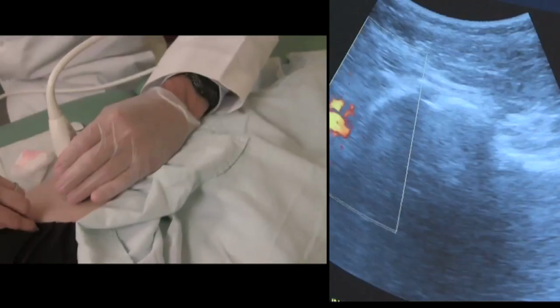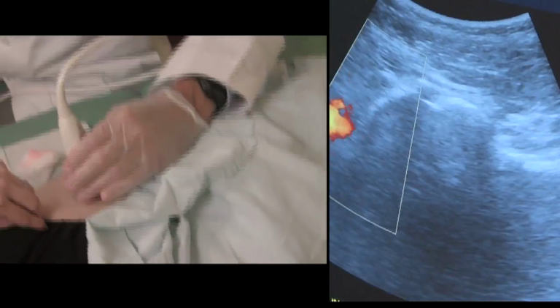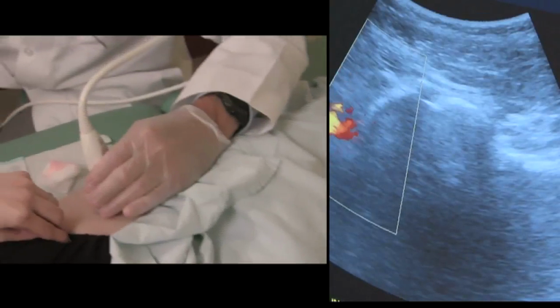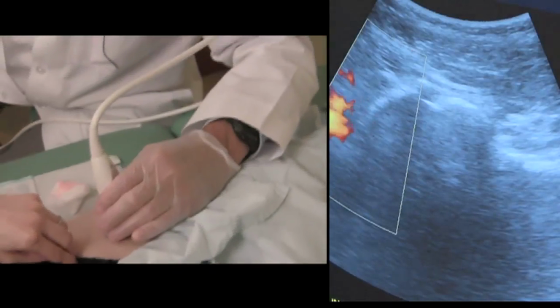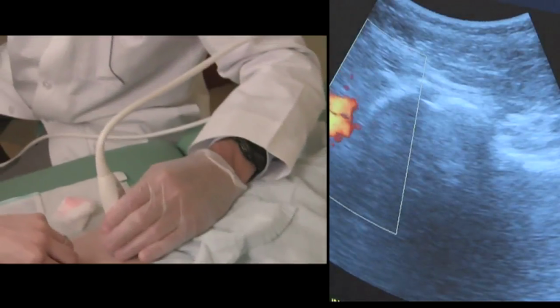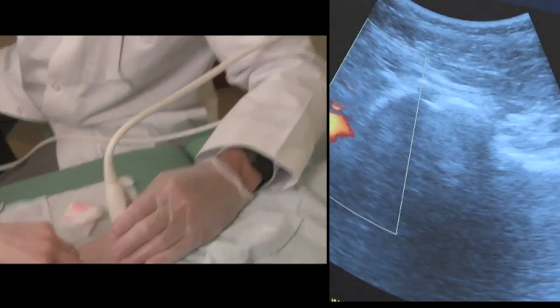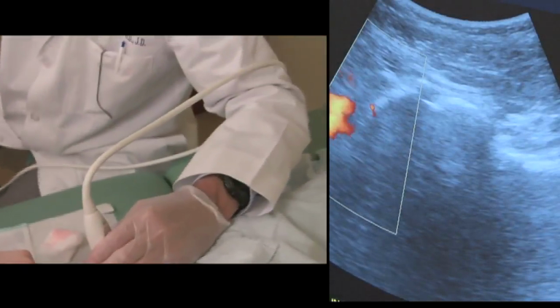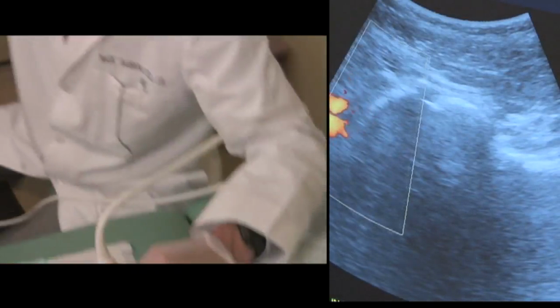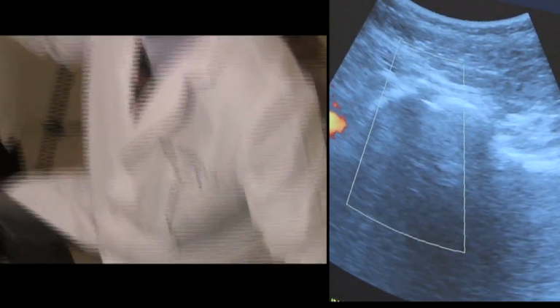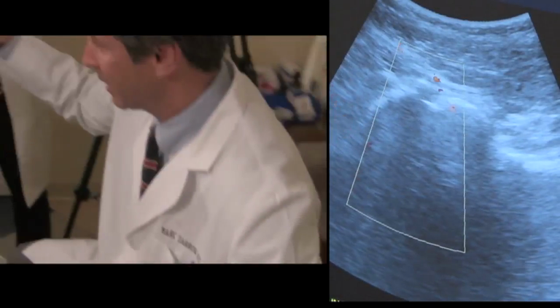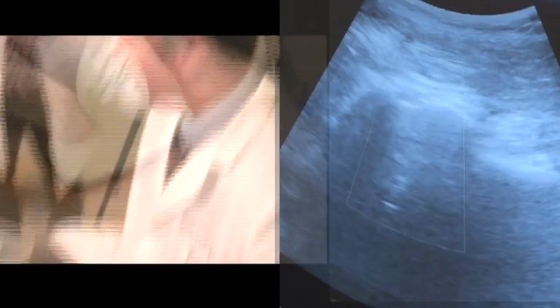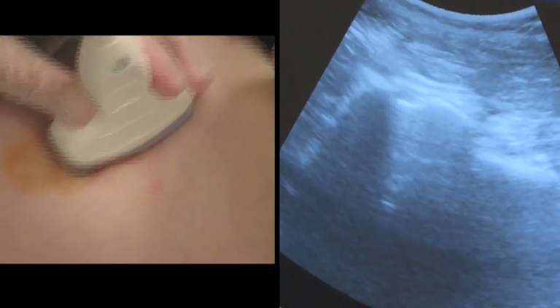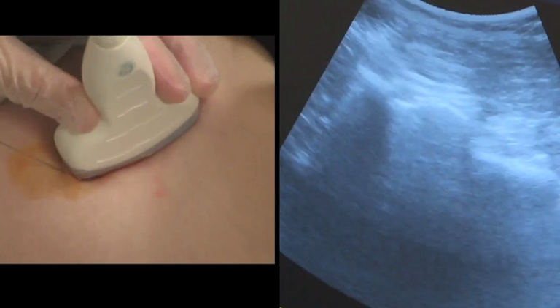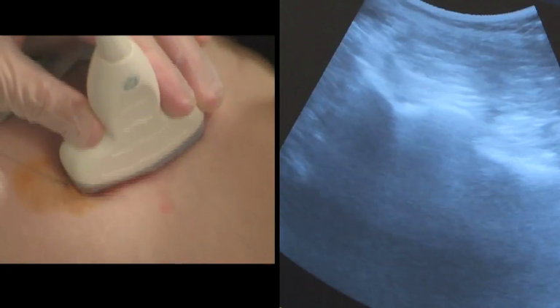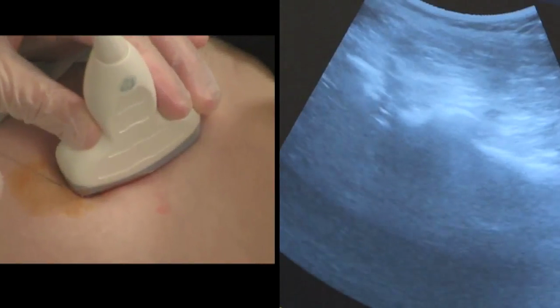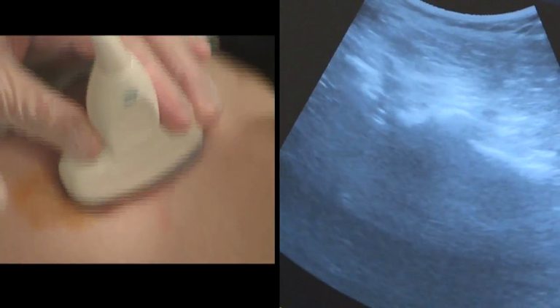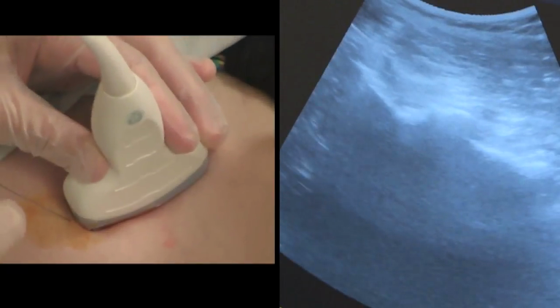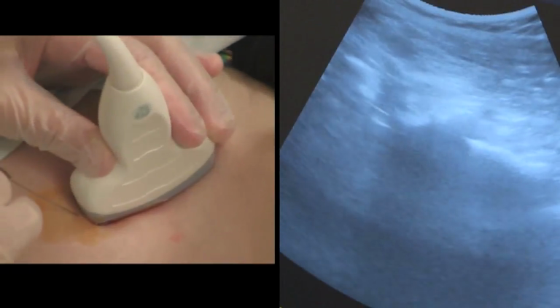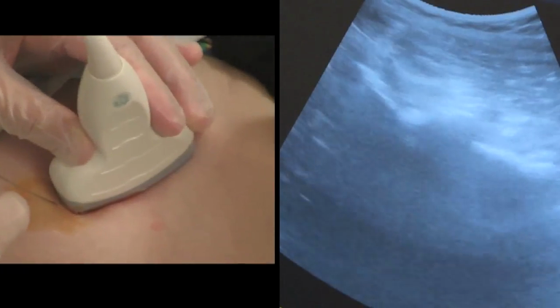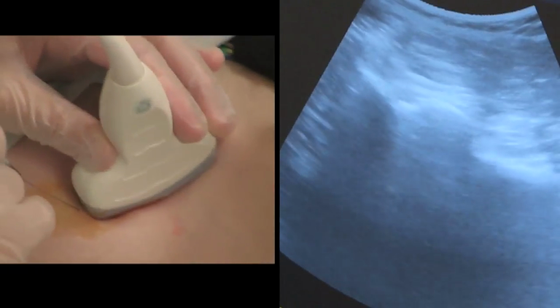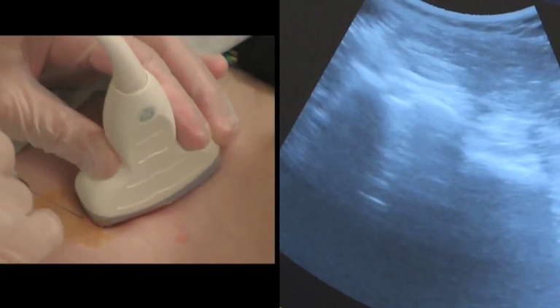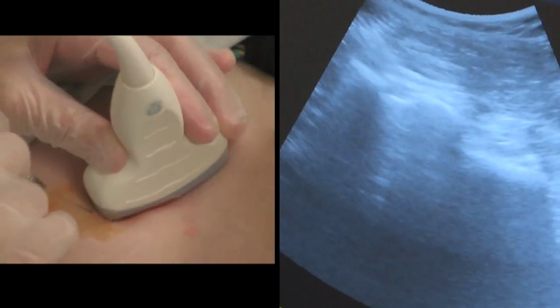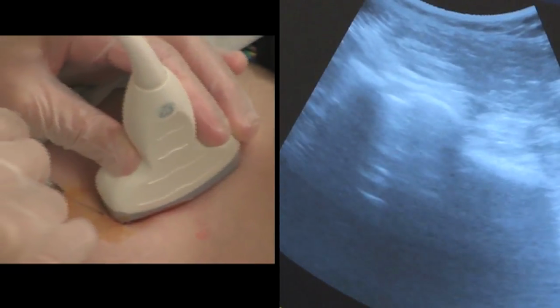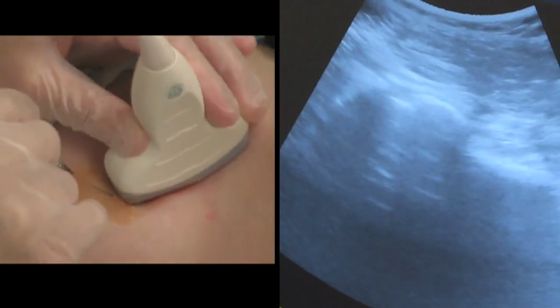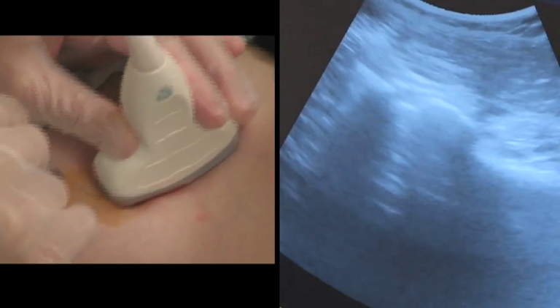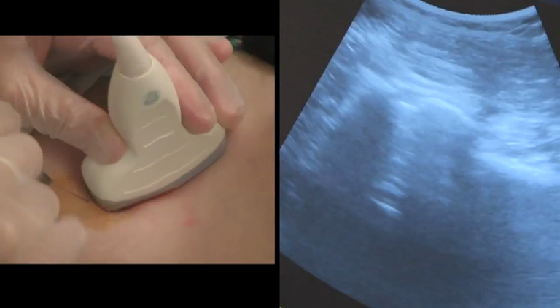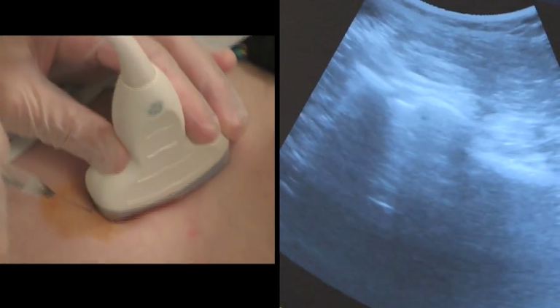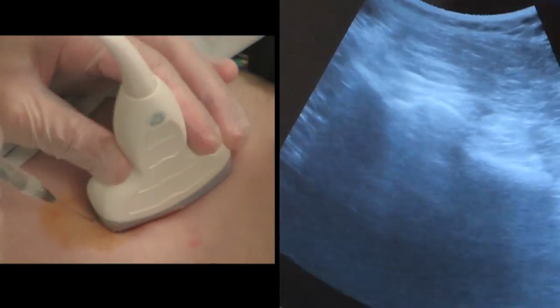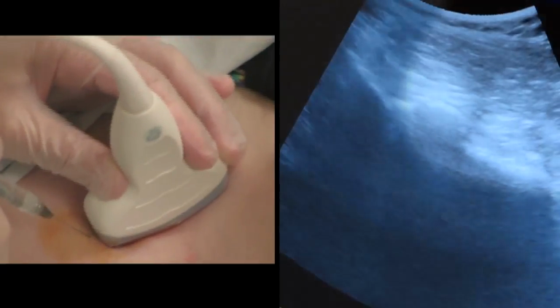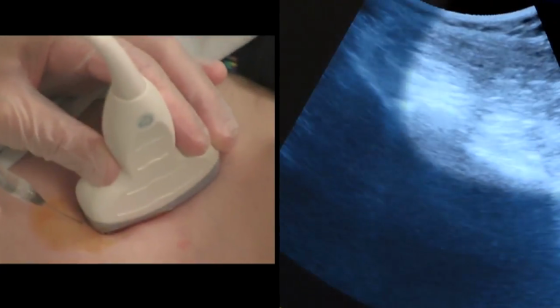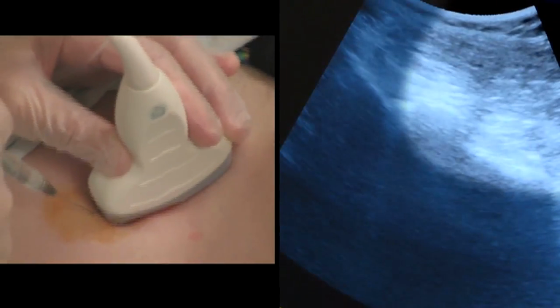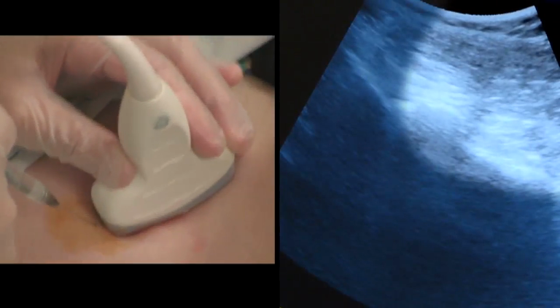Ultrasound is very safe in guiding needles to the exact area where the solution is needed. In this image you can see the hip joint and the capsule where you will see a needle being placed and depositing solution.